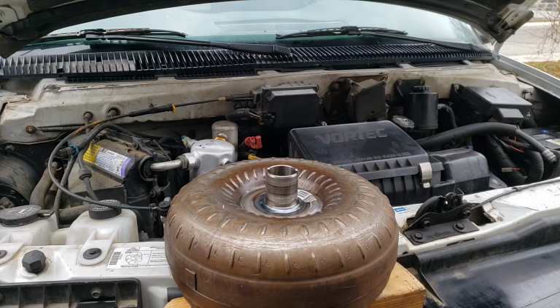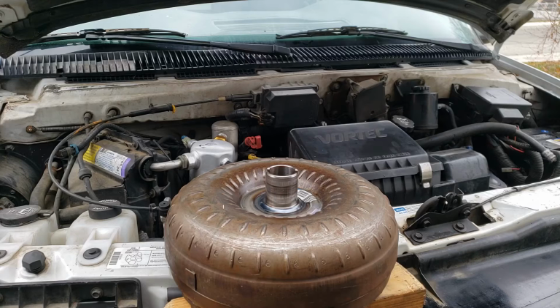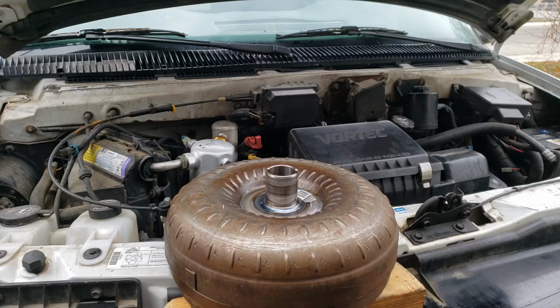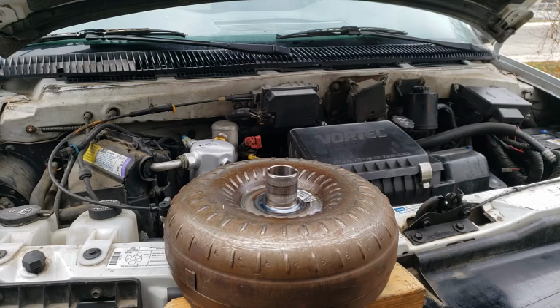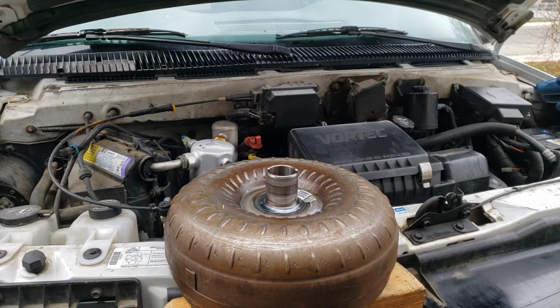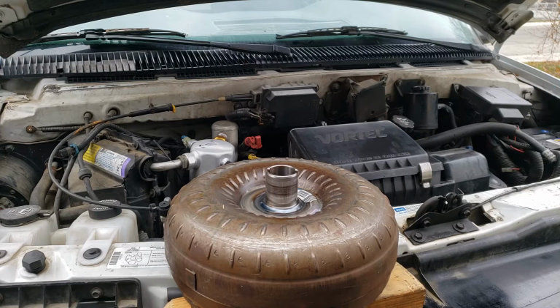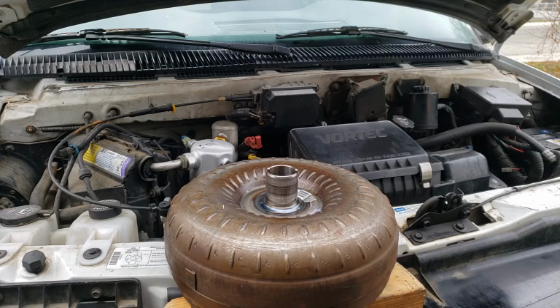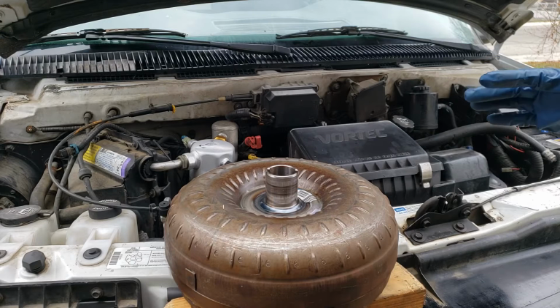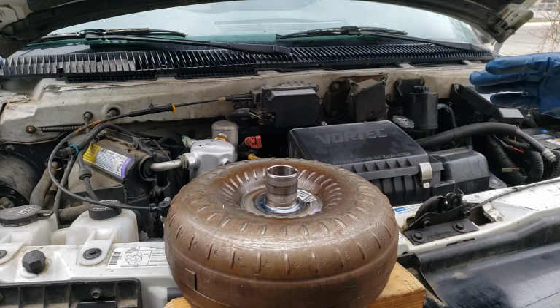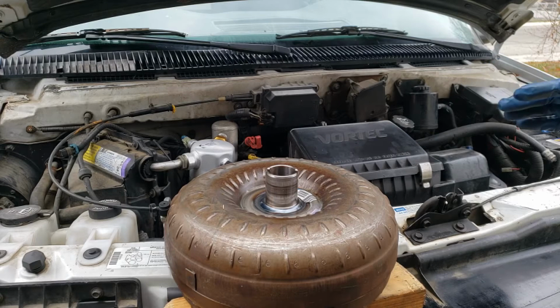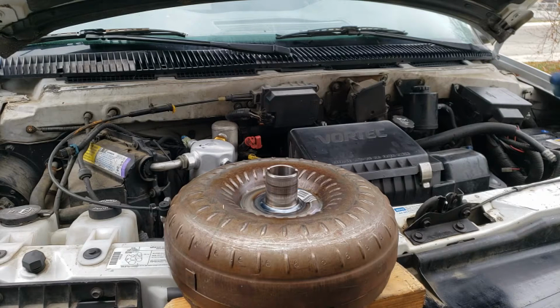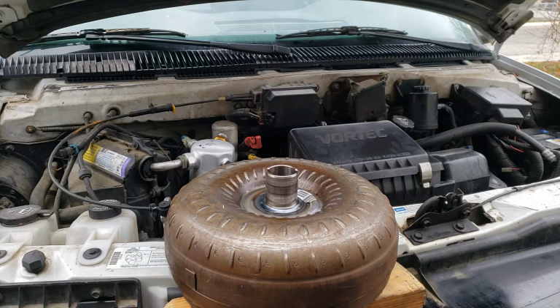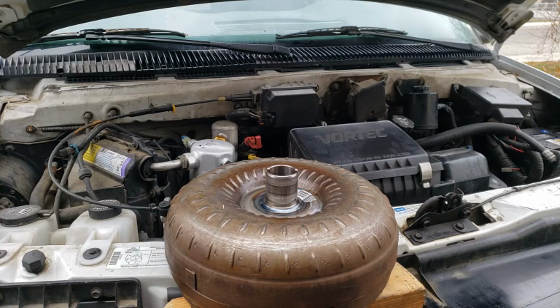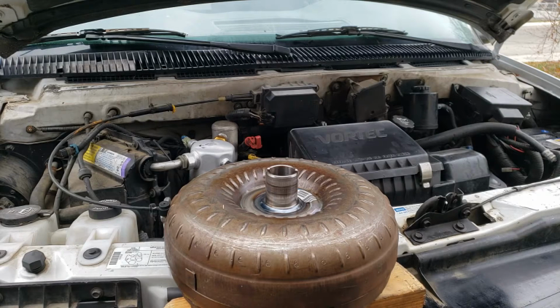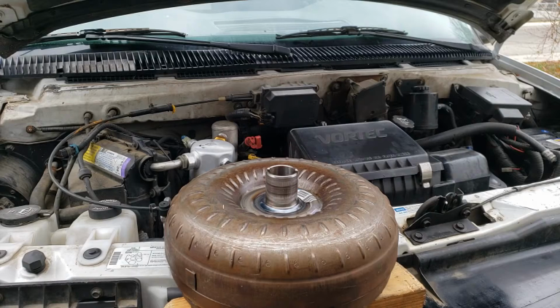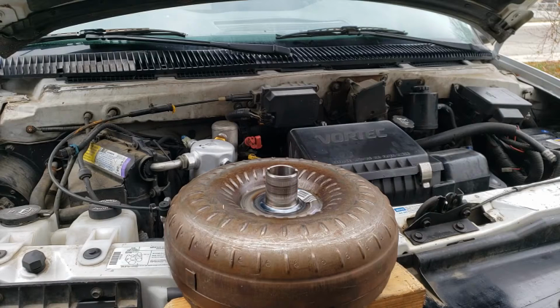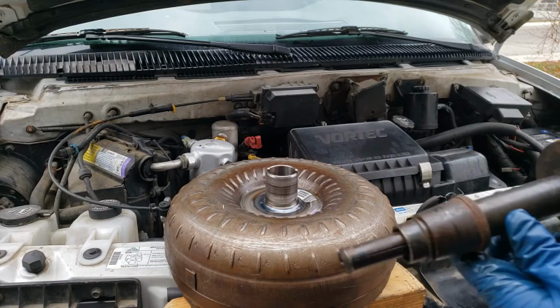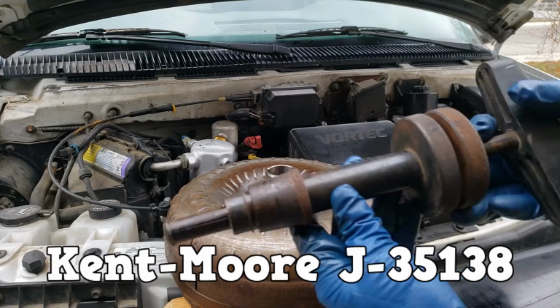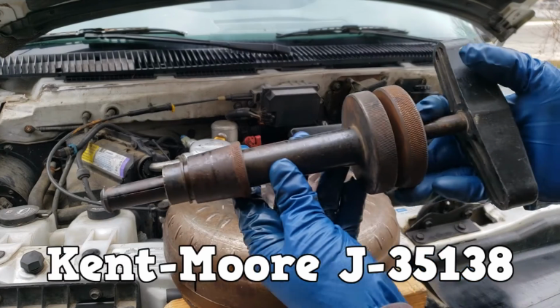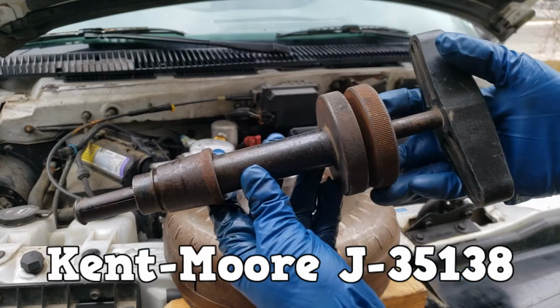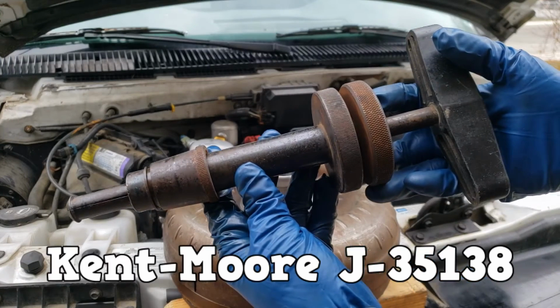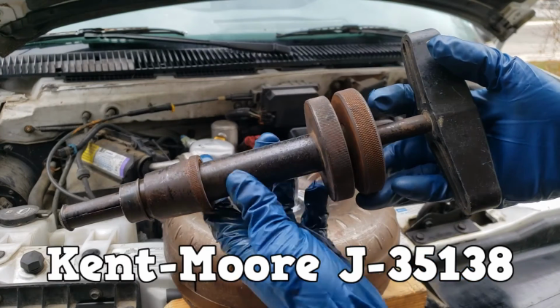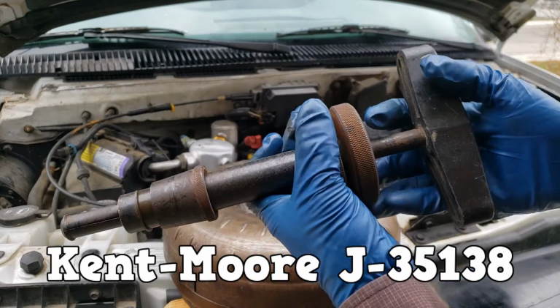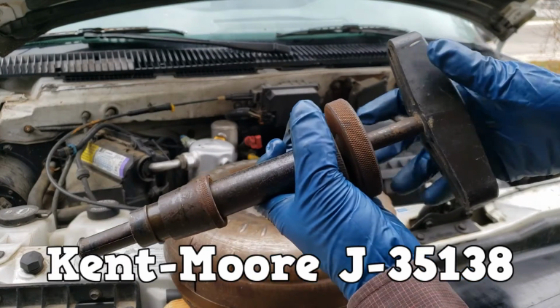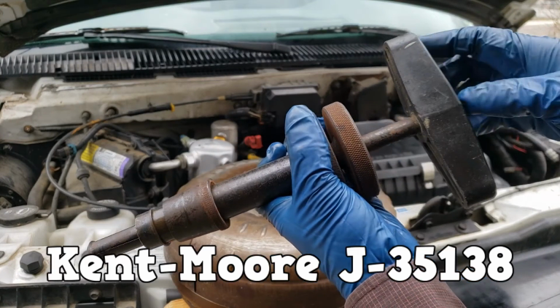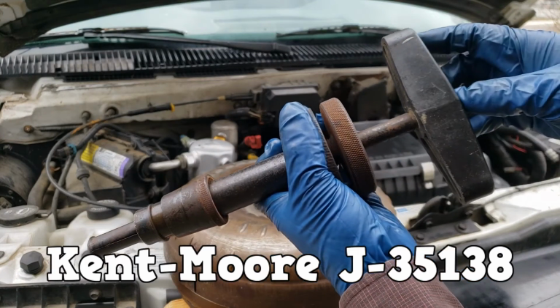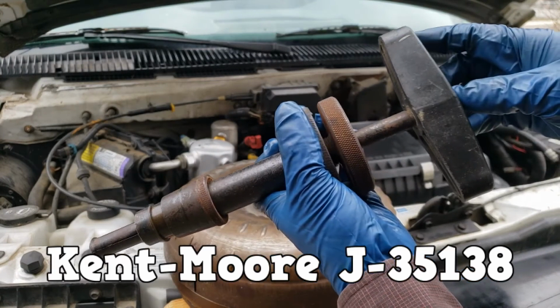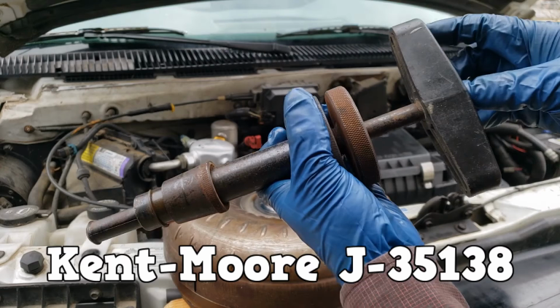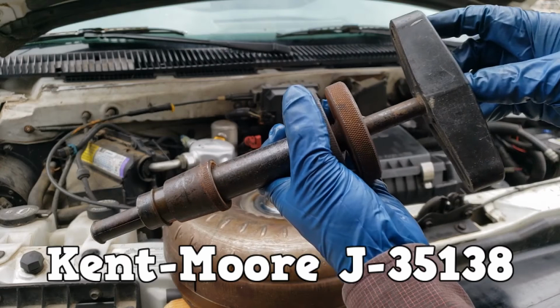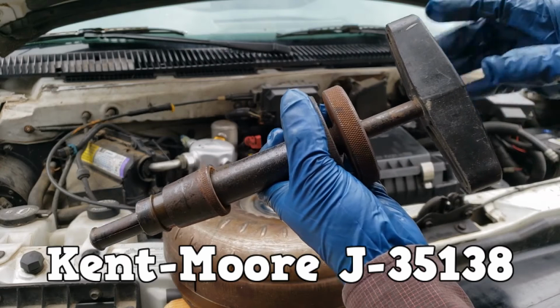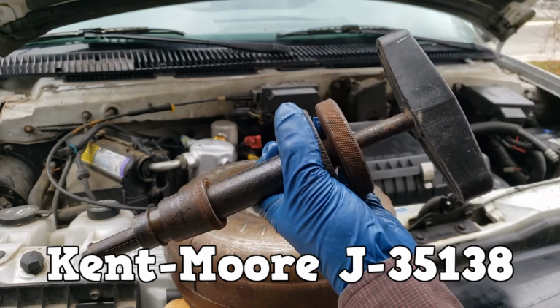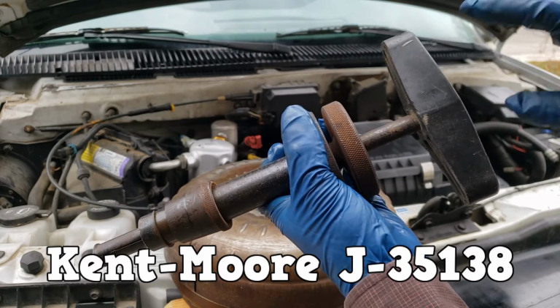This is one of those specialty videos. I made it for archival purposes and for your entertainment. This tool is the Kentmore J35138. It is becoming hard to find, but we got one.